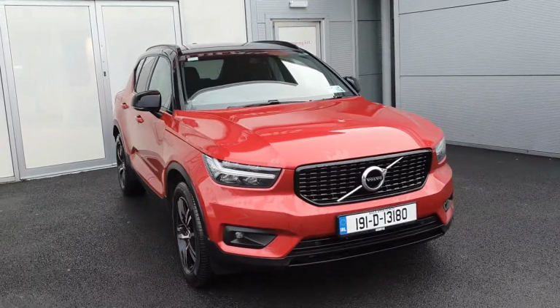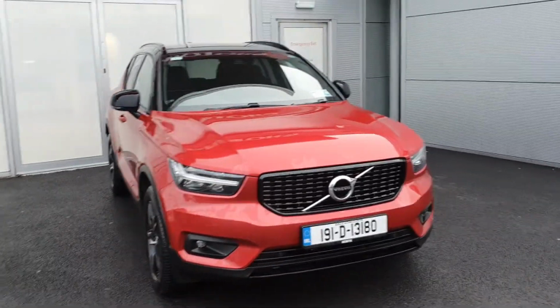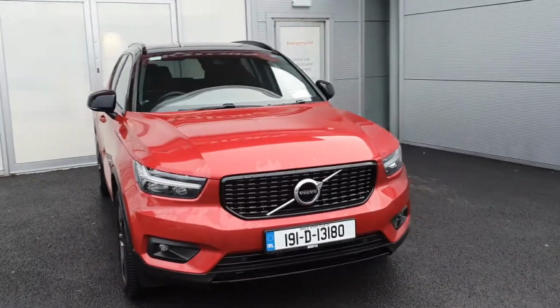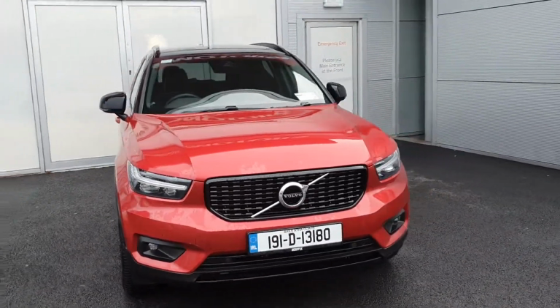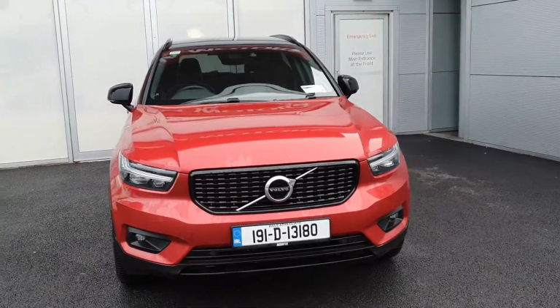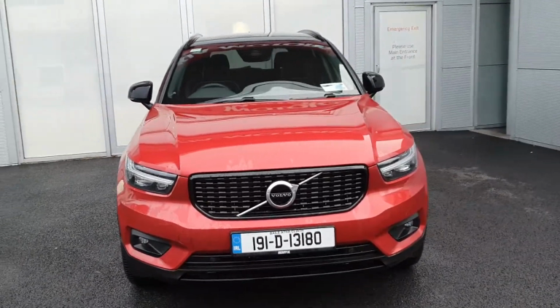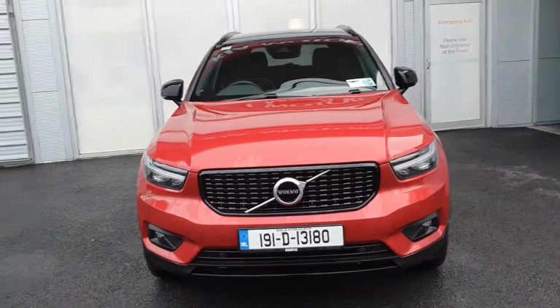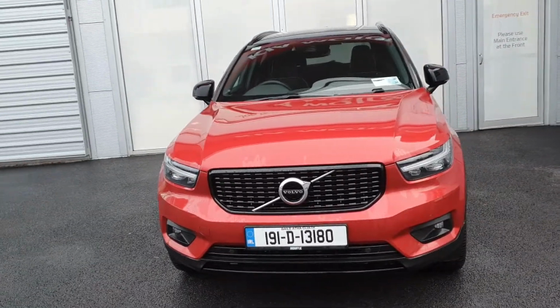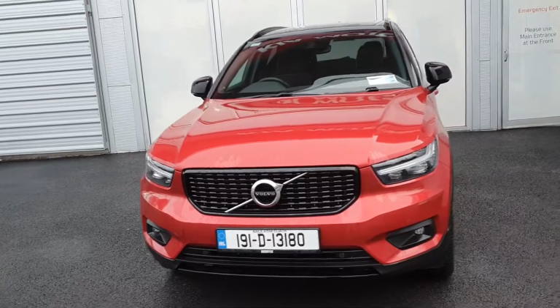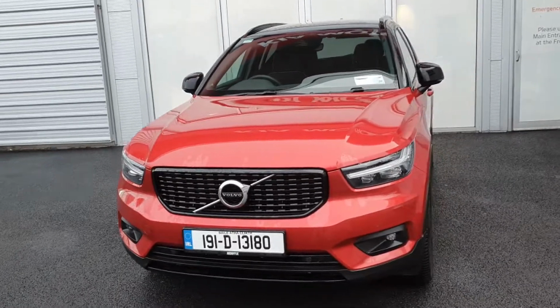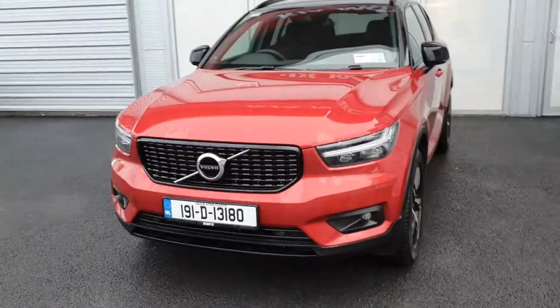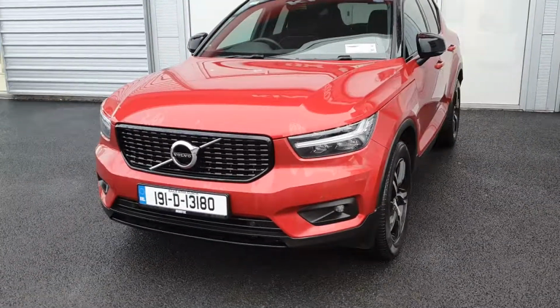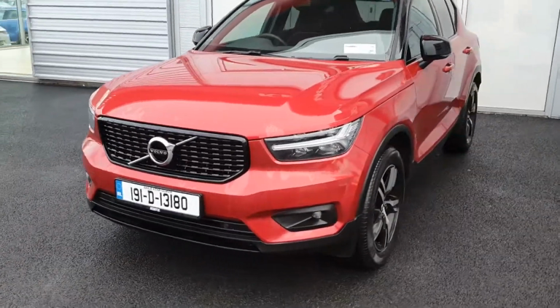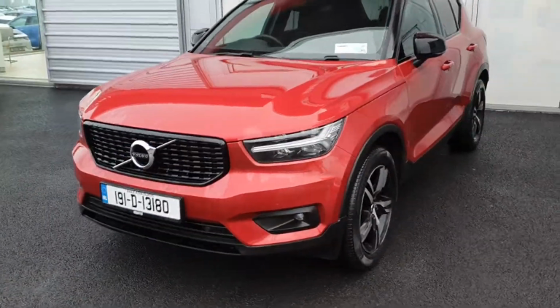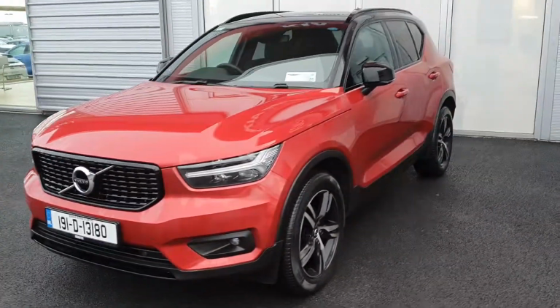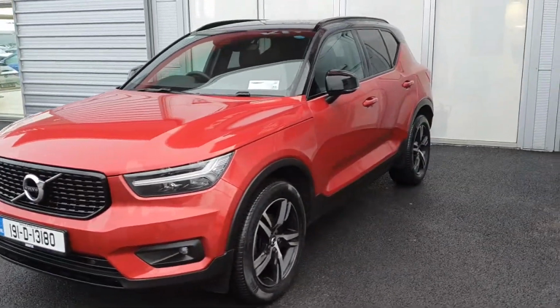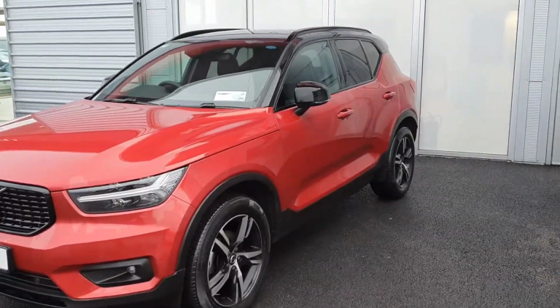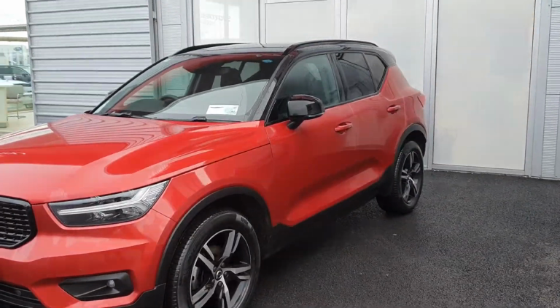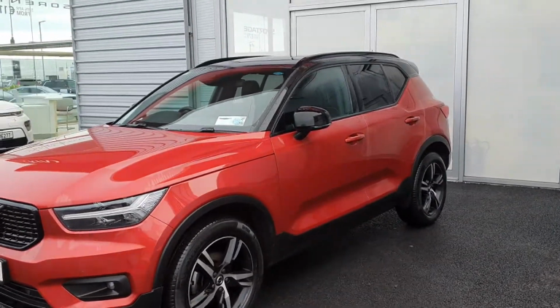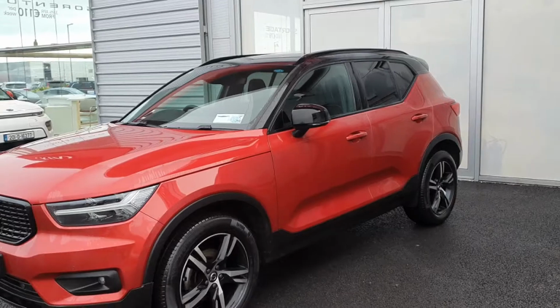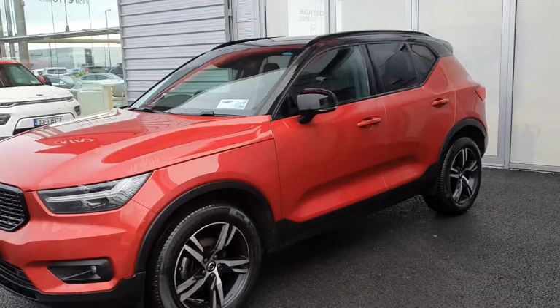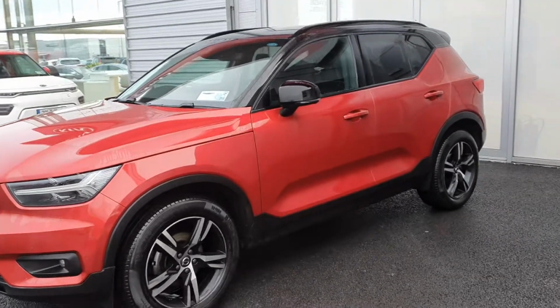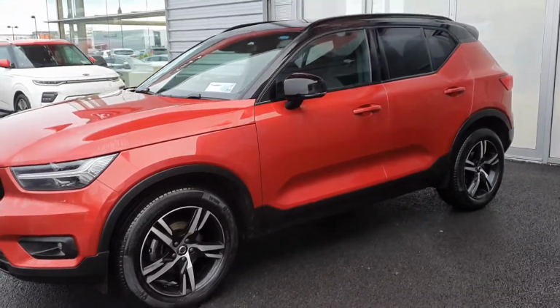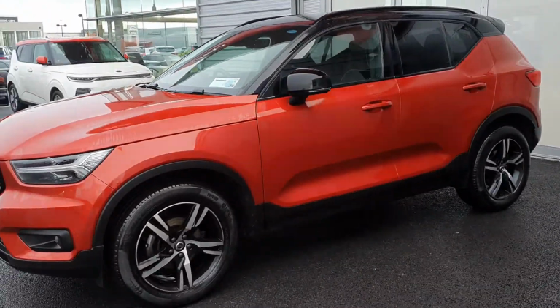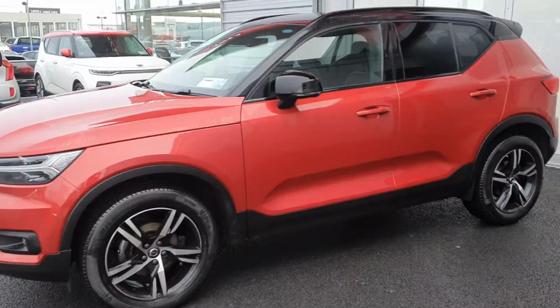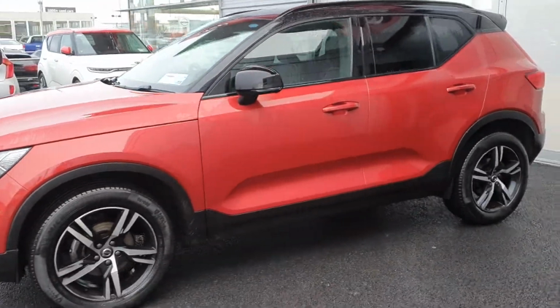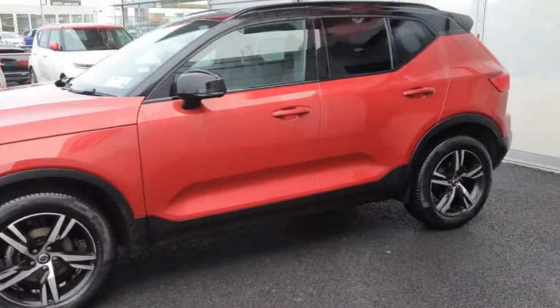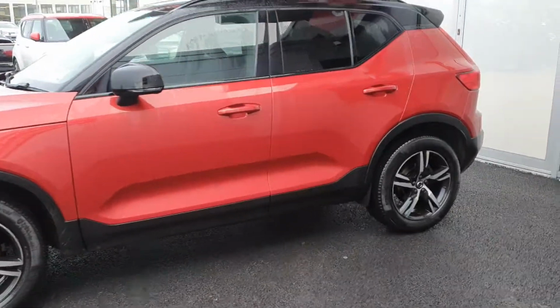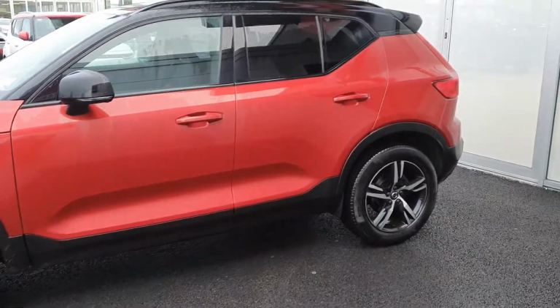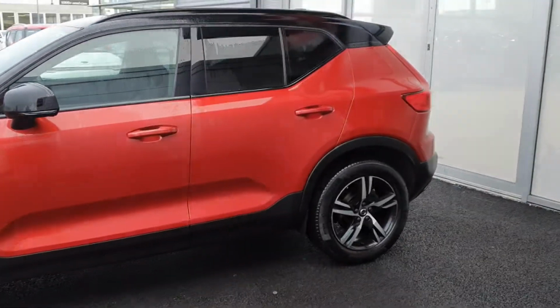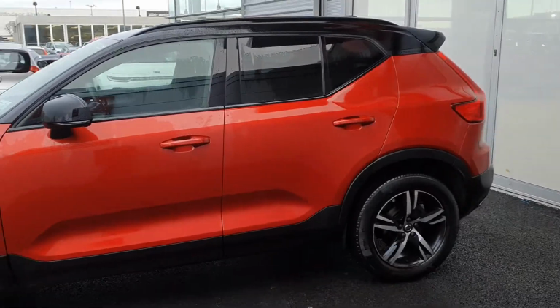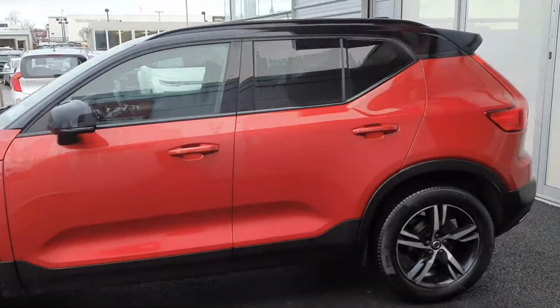As you can see, this car features the Aura Design blacked out front grille, fog lights, LED headlights, blacked out wing mirrors with a blacked out roof, original Volvo multi-spoke diamond cut Aura Design alloys, and the rear privacy glass.